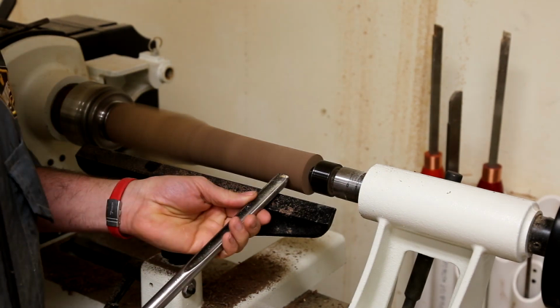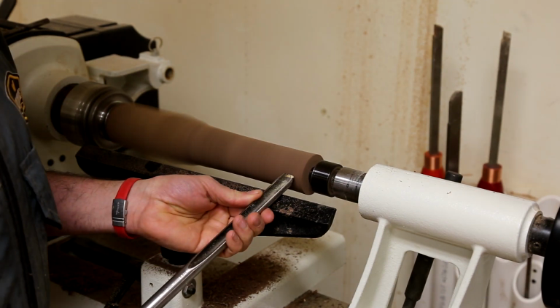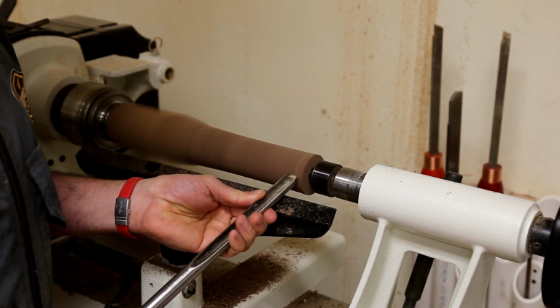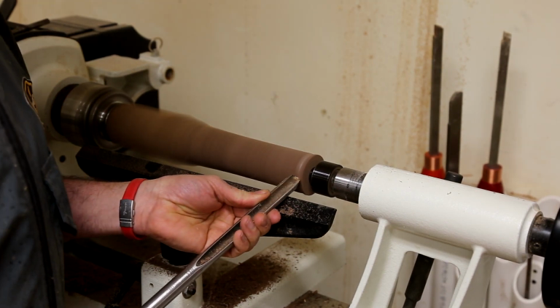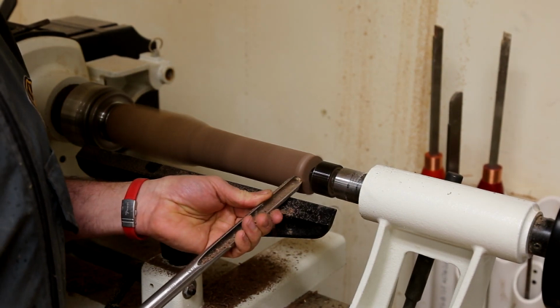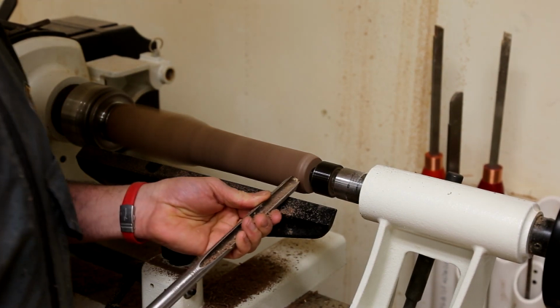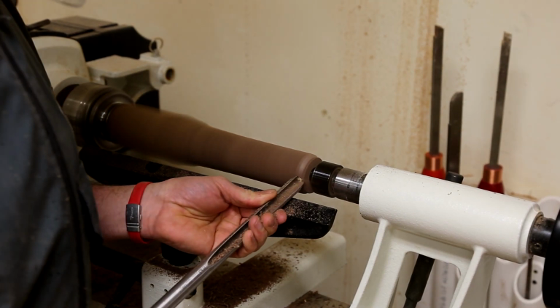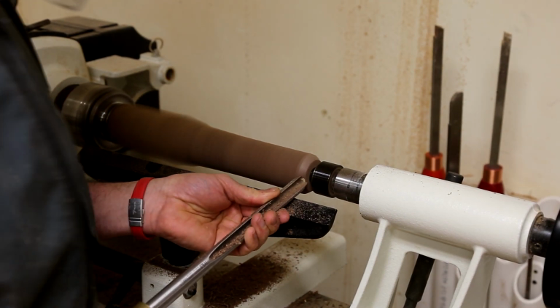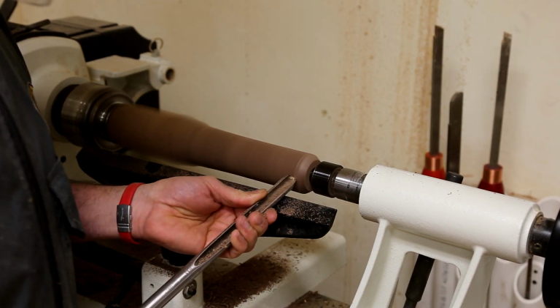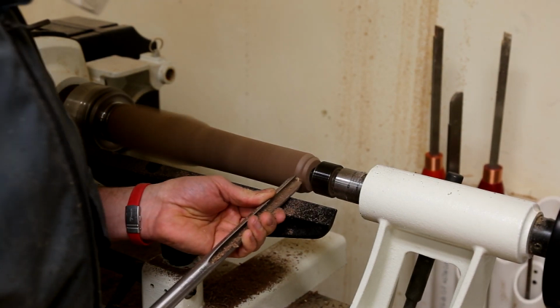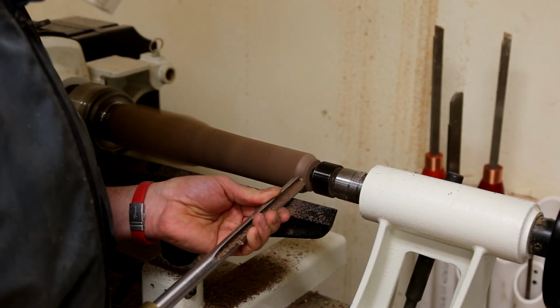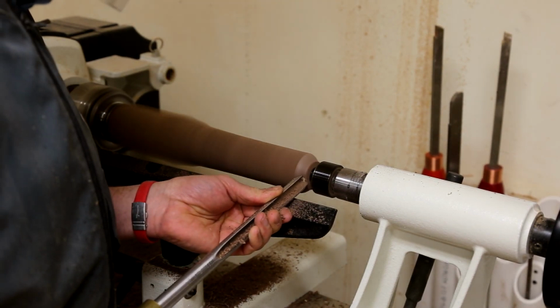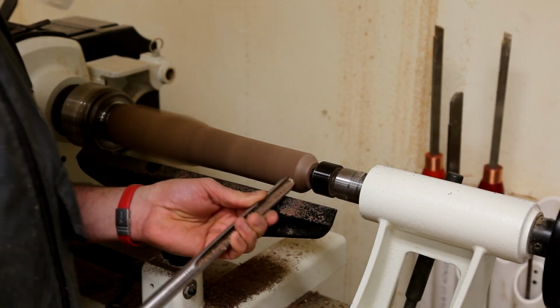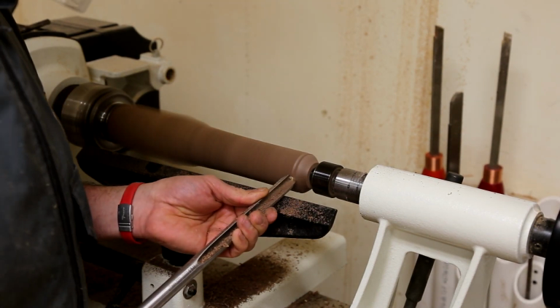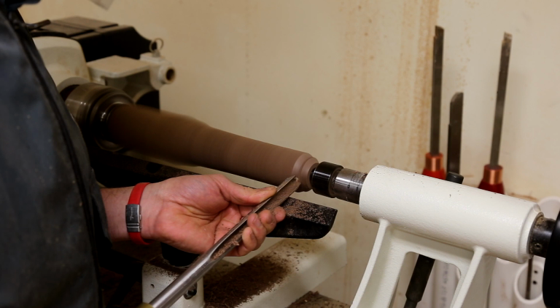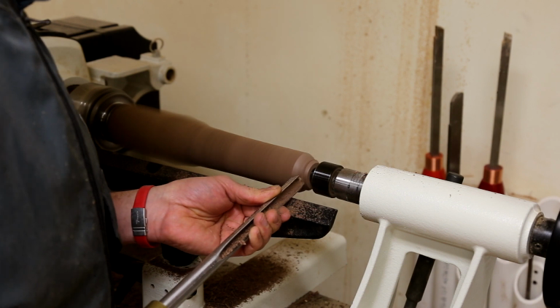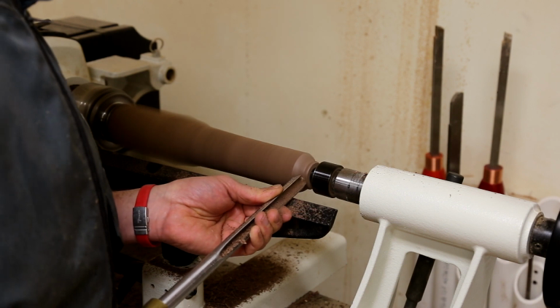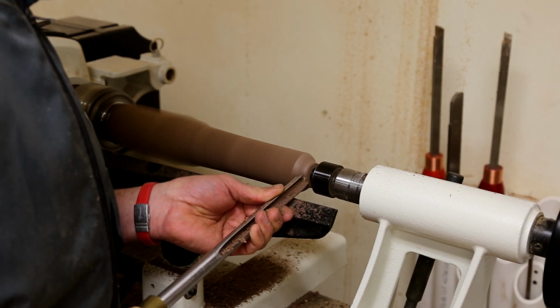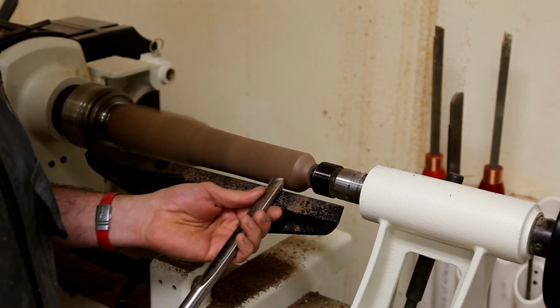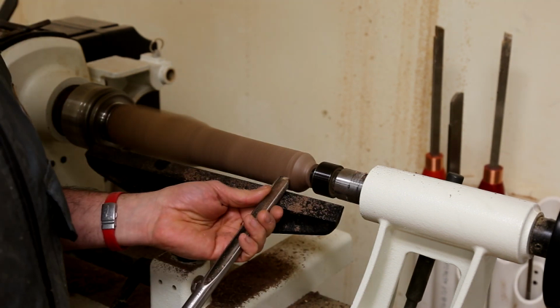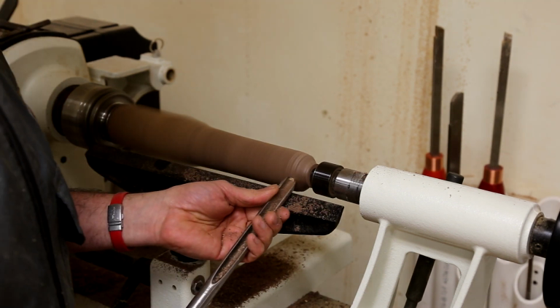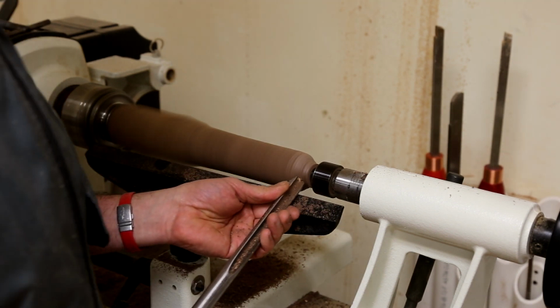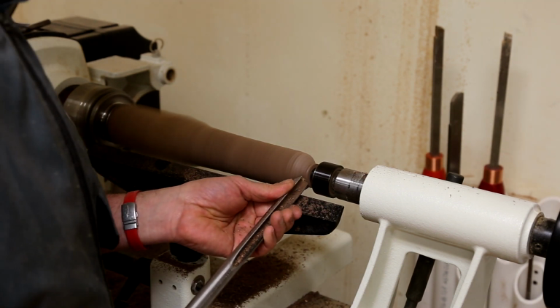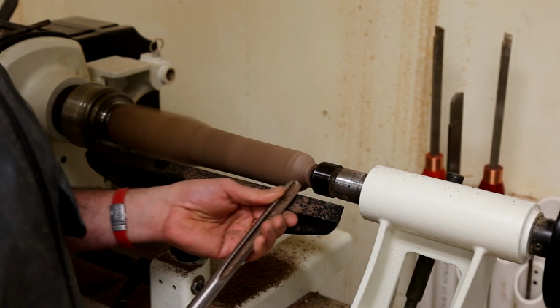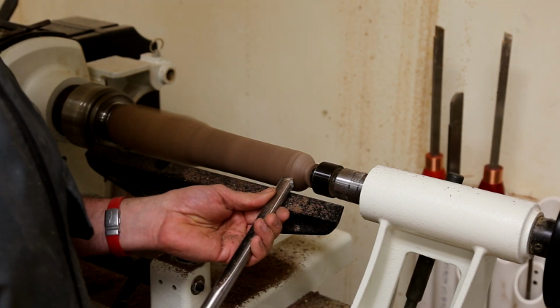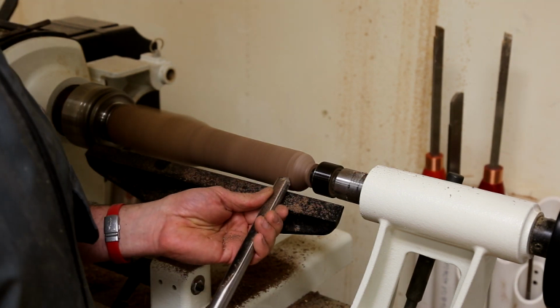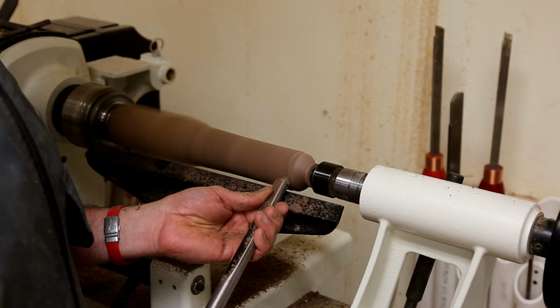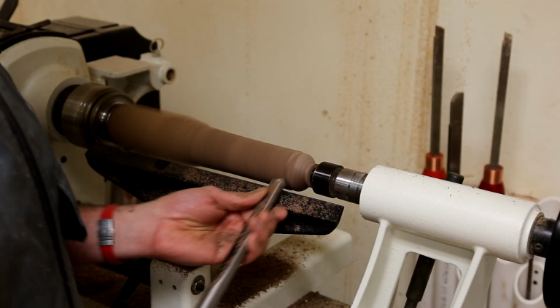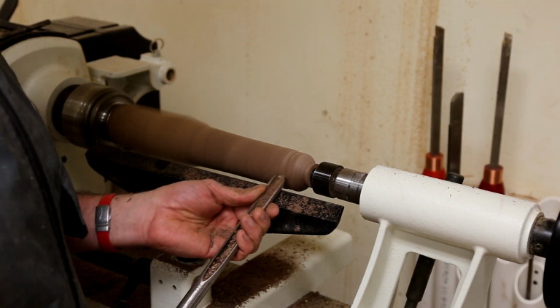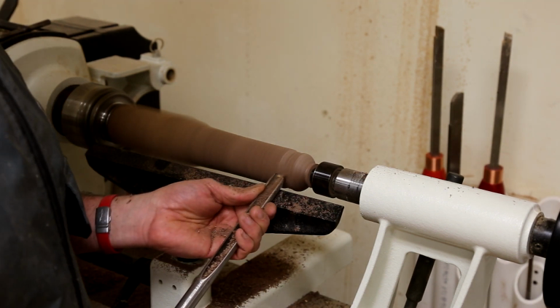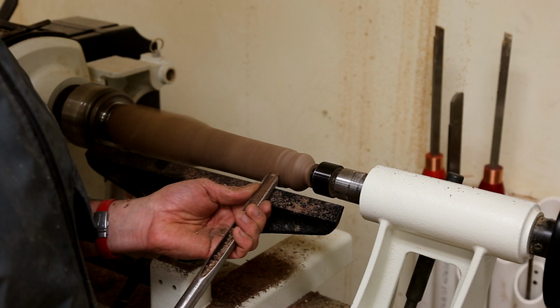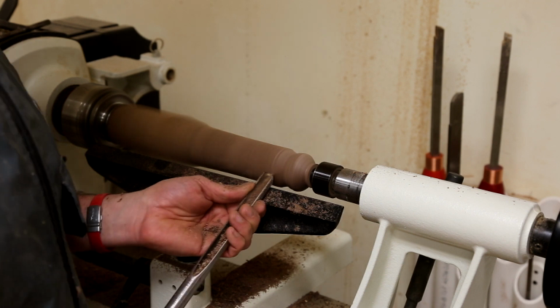Over at the lathe, I turn two knobs out of walnut. One is for the drawer face, and the other is for the face of the false drawer on the back side of the coffee table.